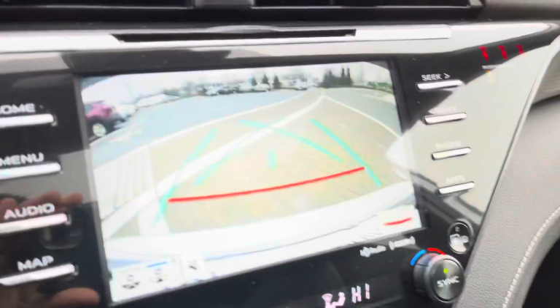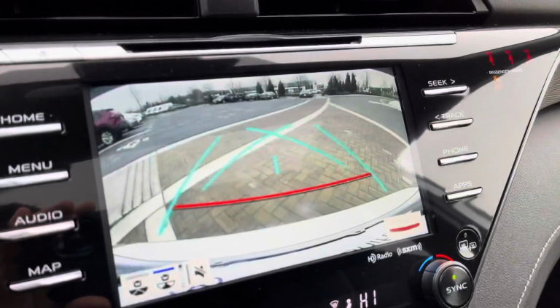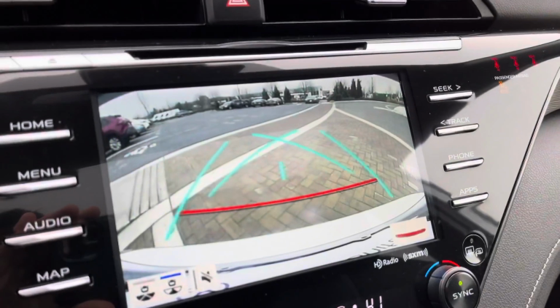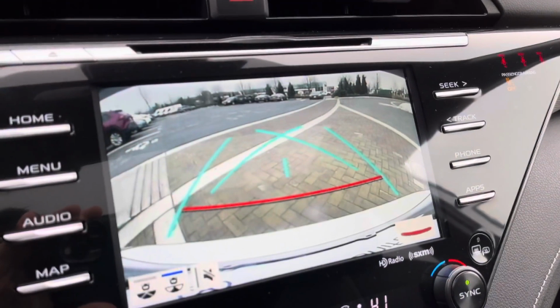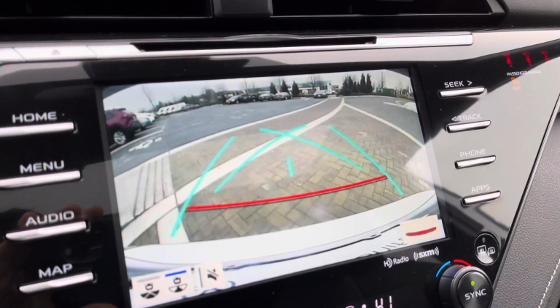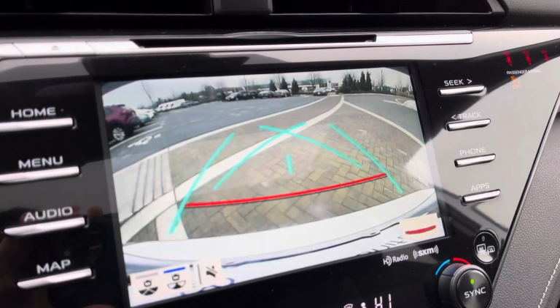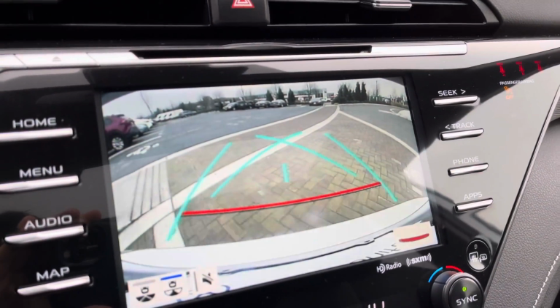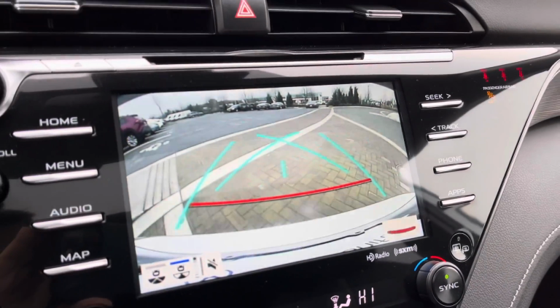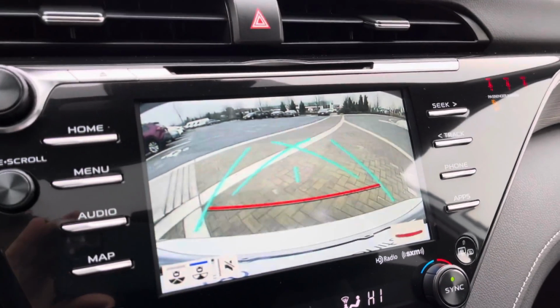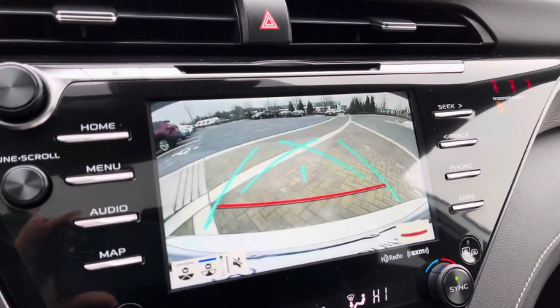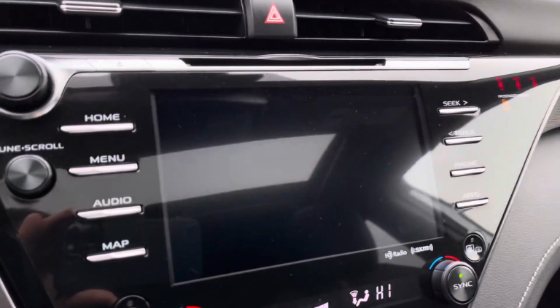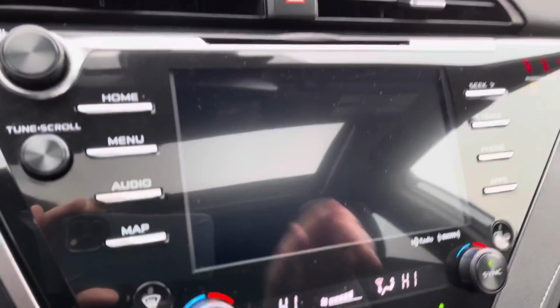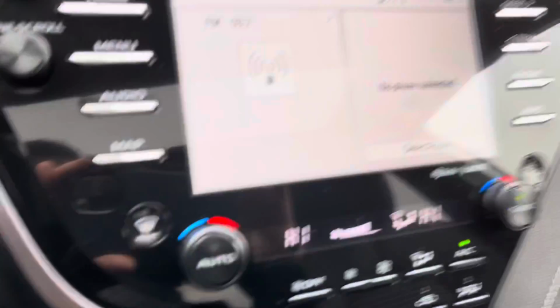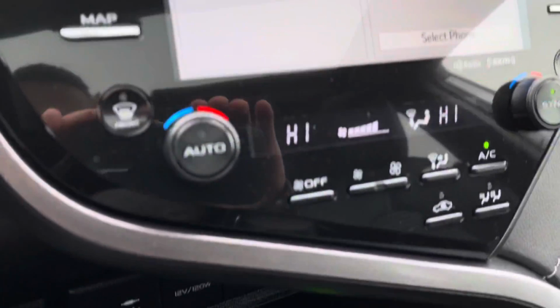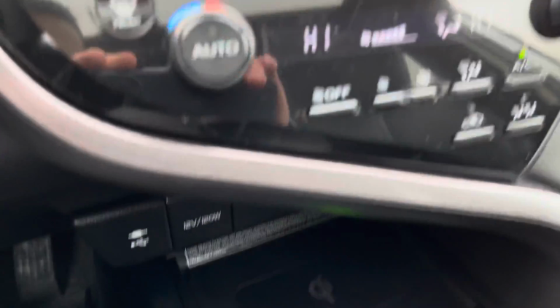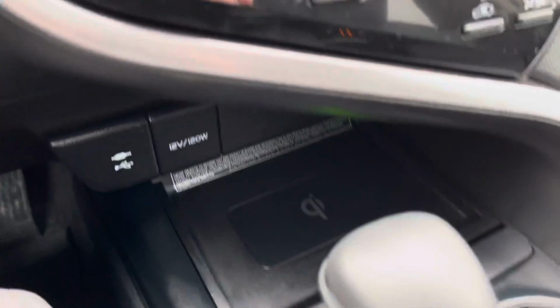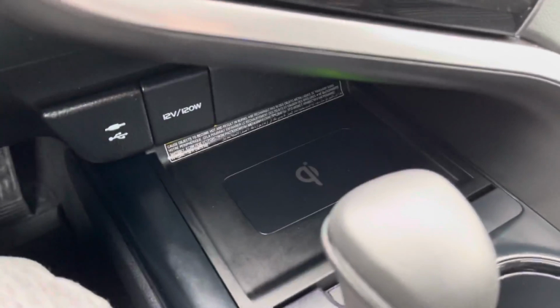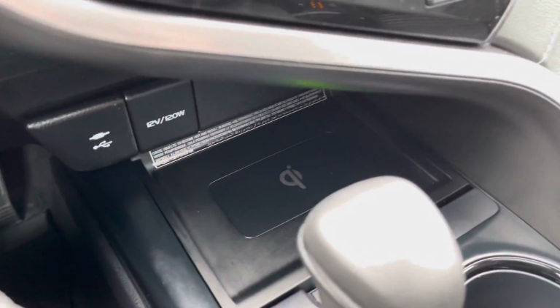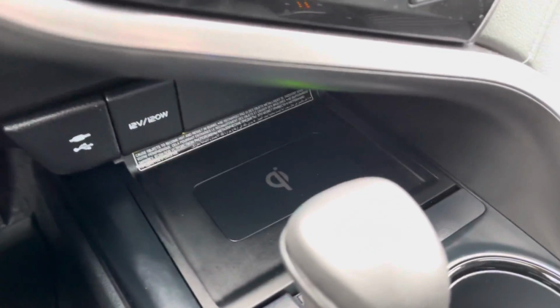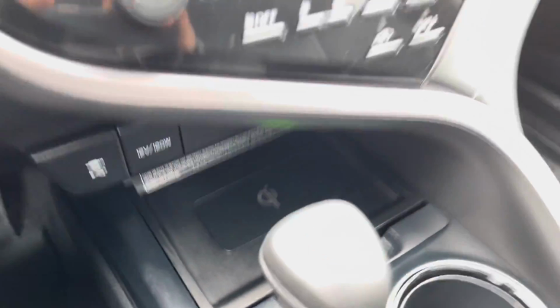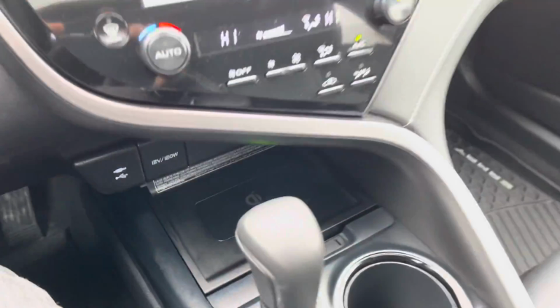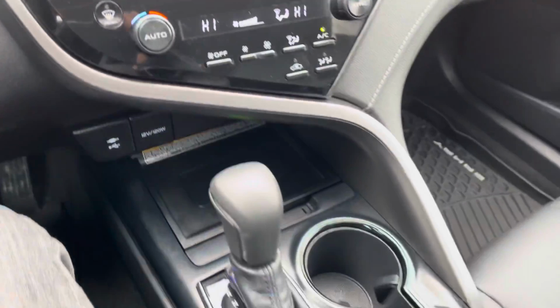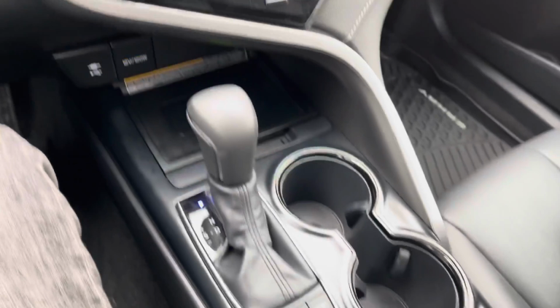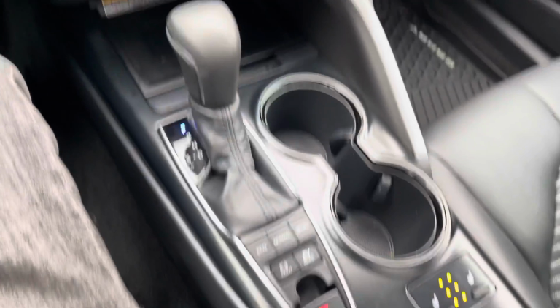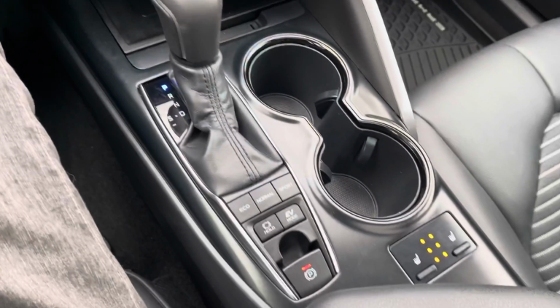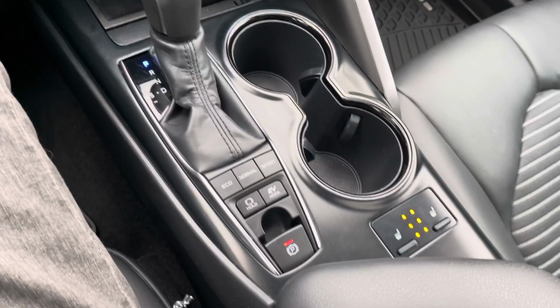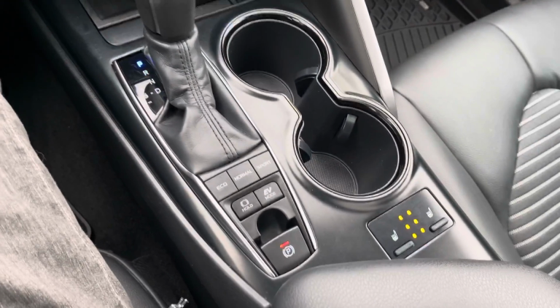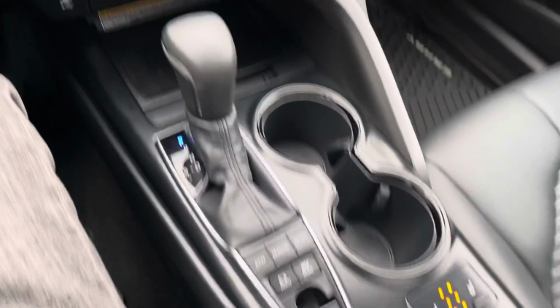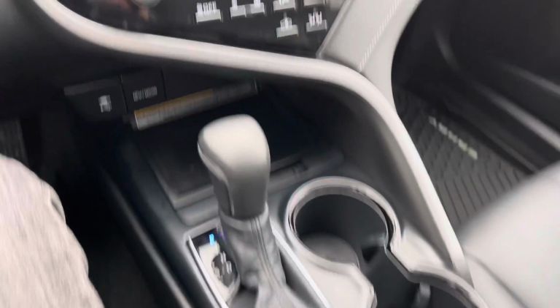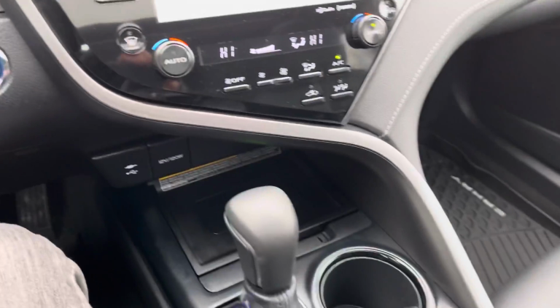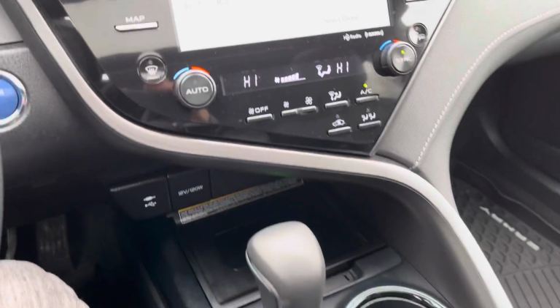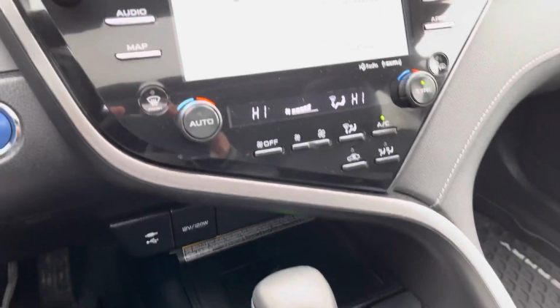Take a look at the backup camera there with parking lines. You also have a wireless phone charger in this one, and heated front and passenger seats.